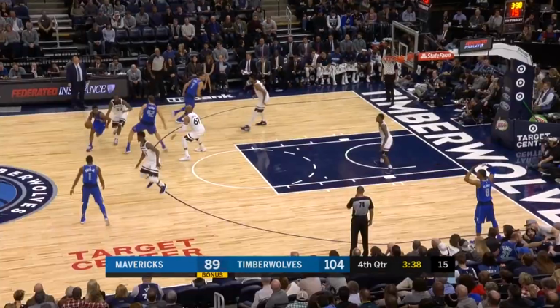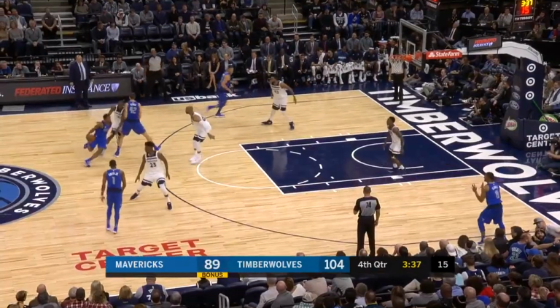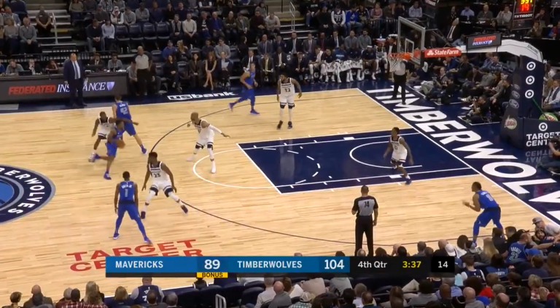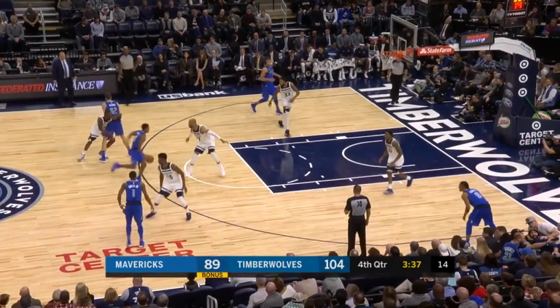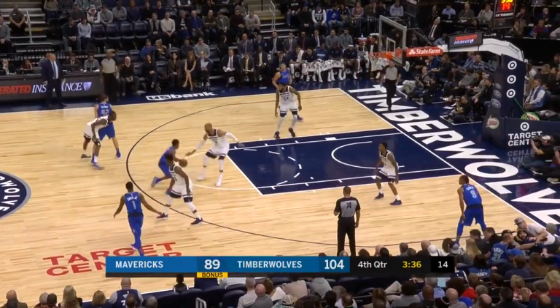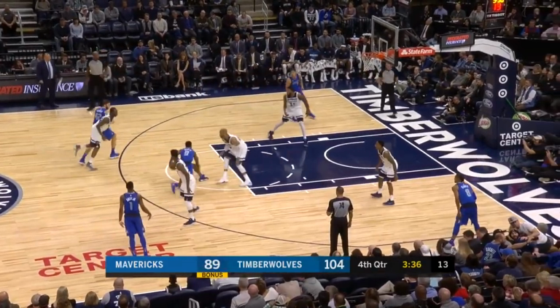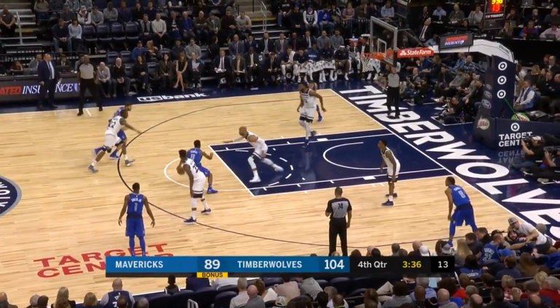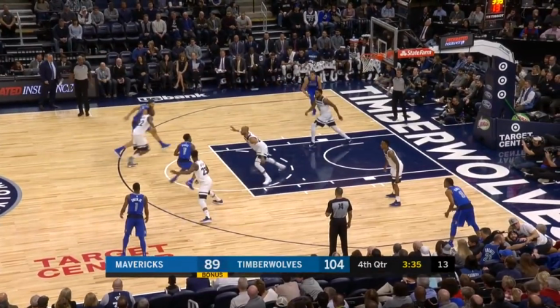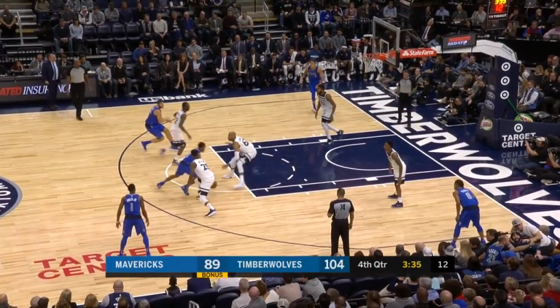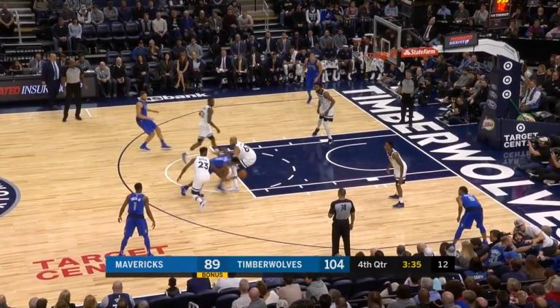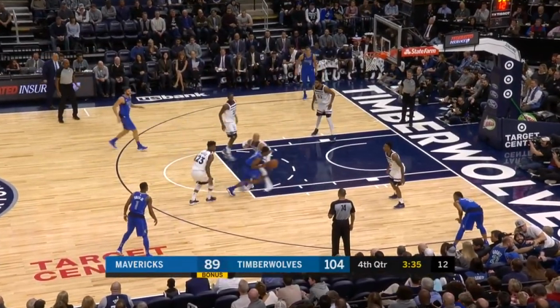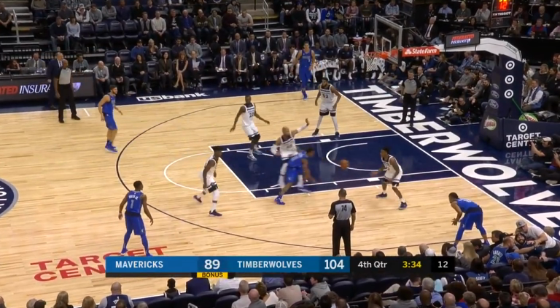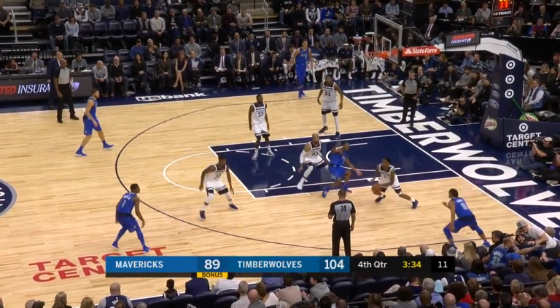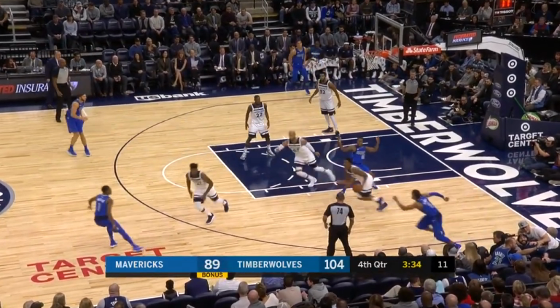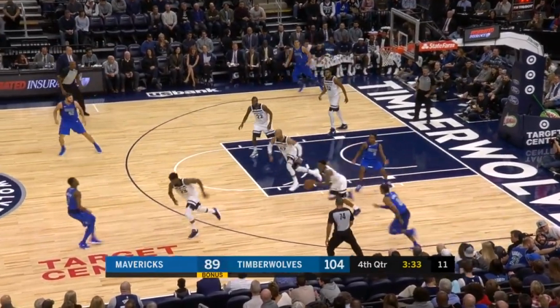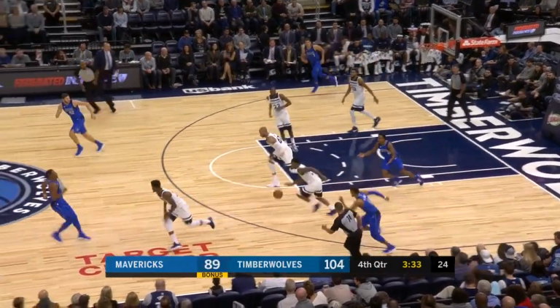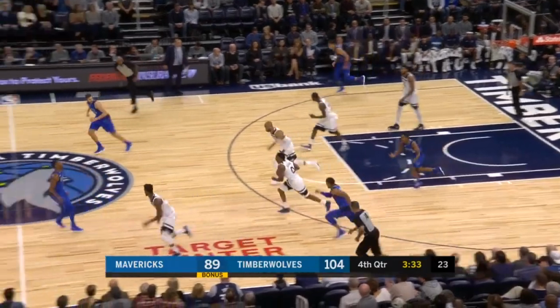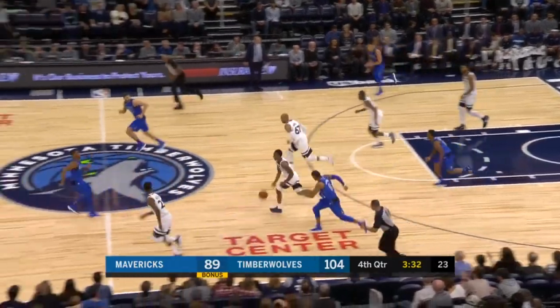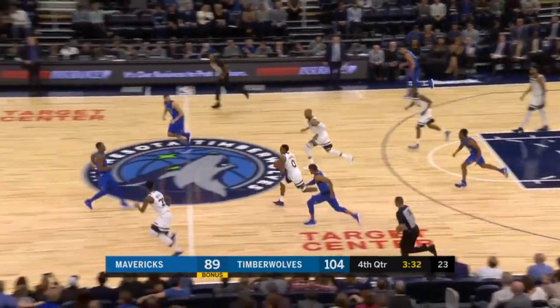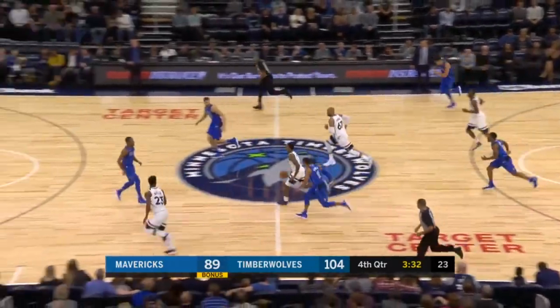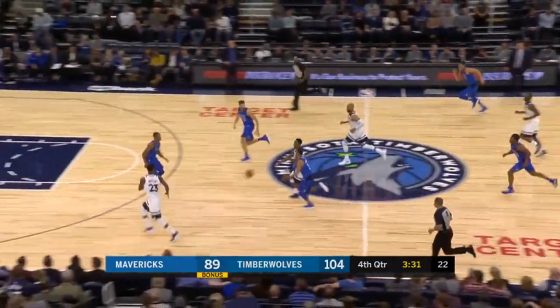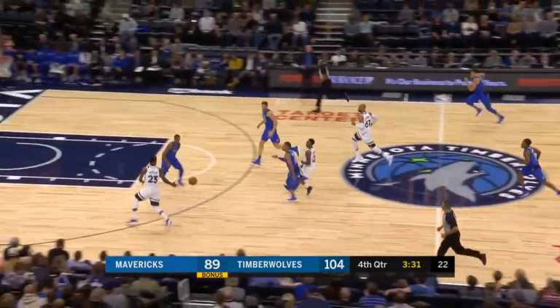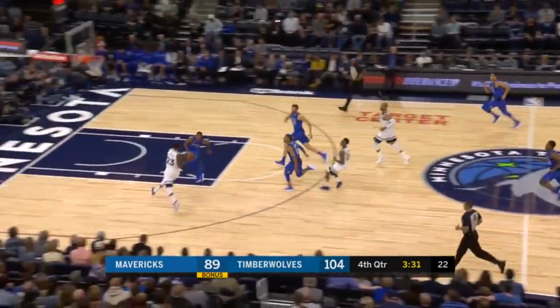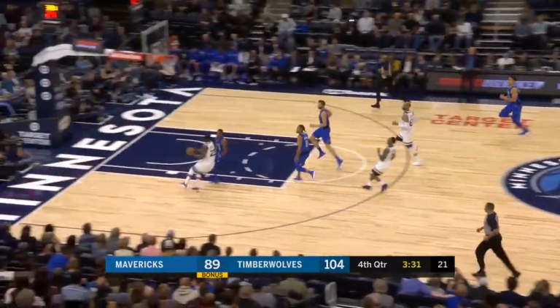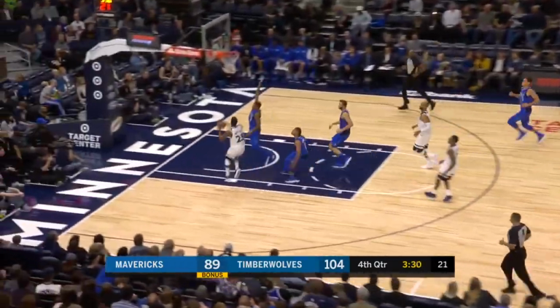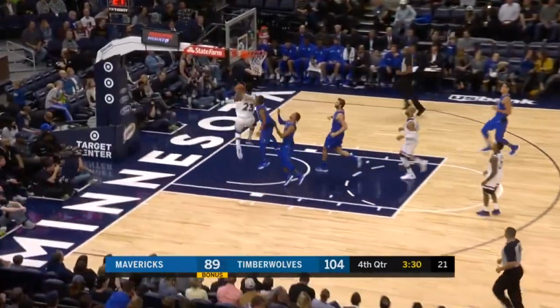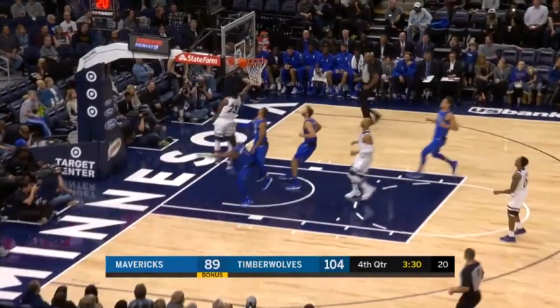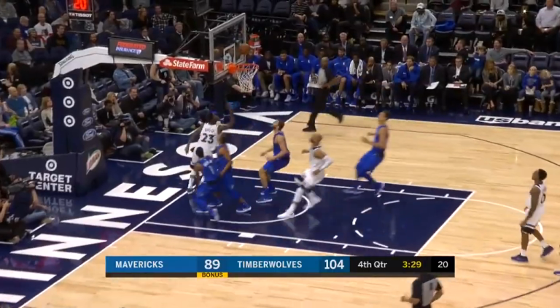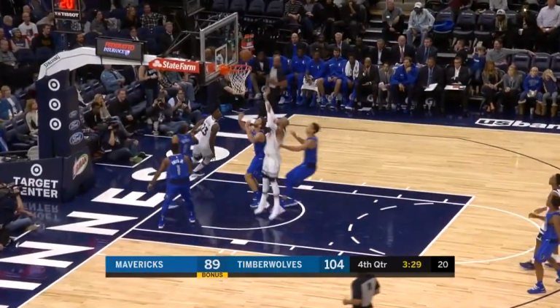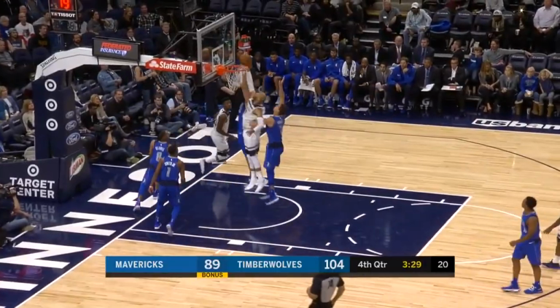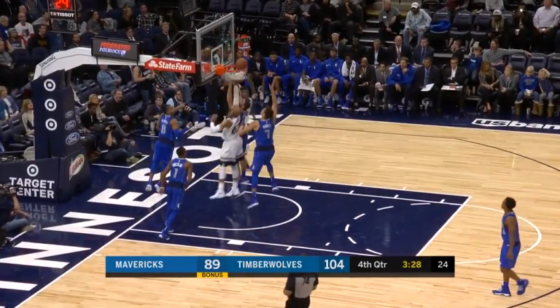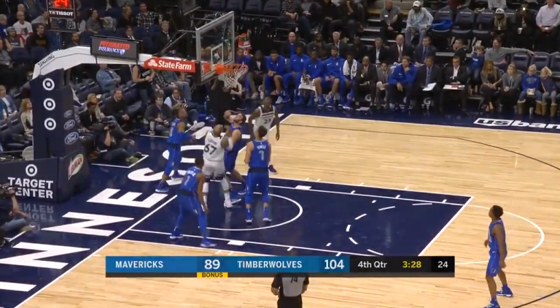This is a great play to end on, as it's vintage Gibson — he forces the steal, hustles down court, and tips in the ball after the Jimmy Butler missed layup. Vintage Taj.